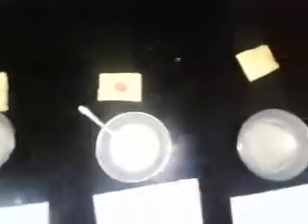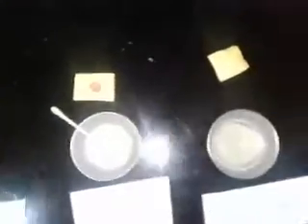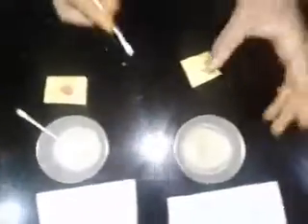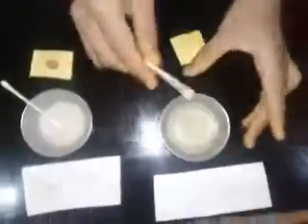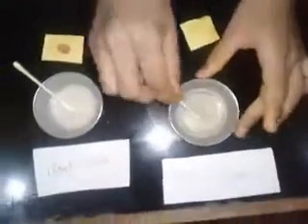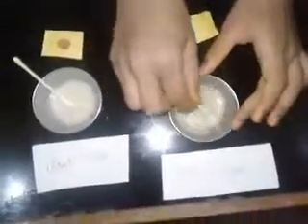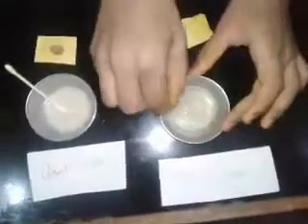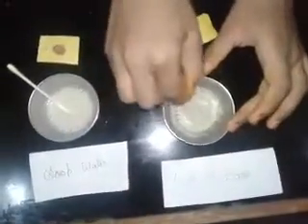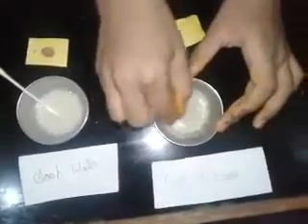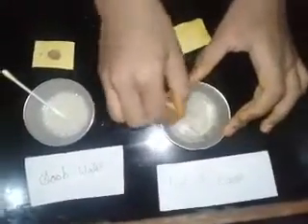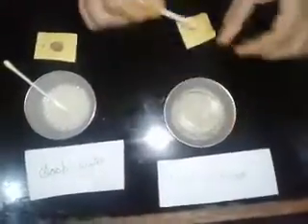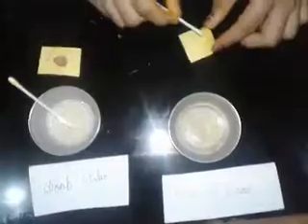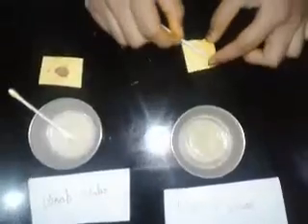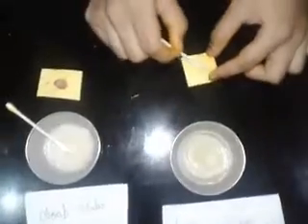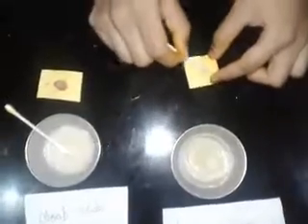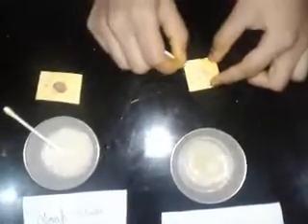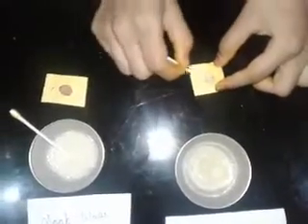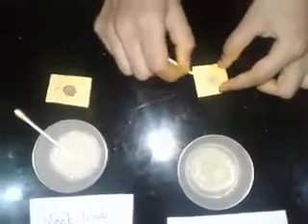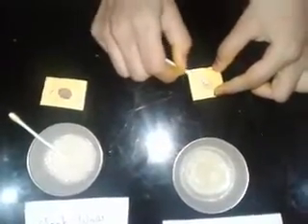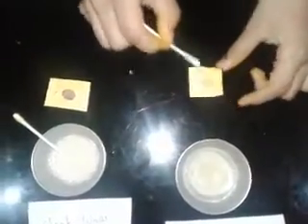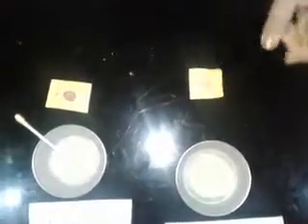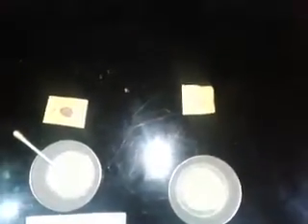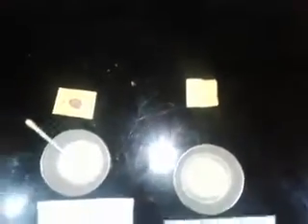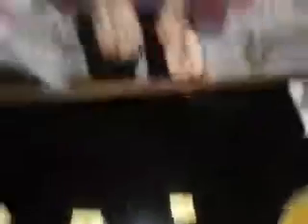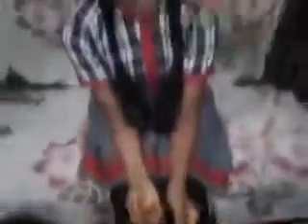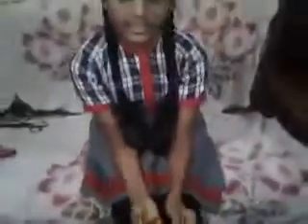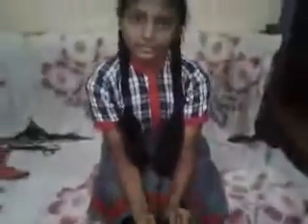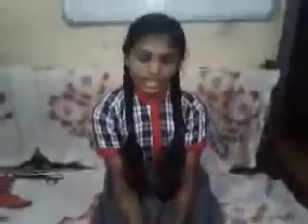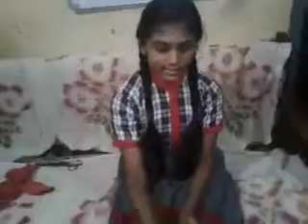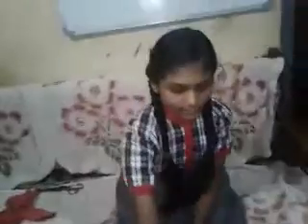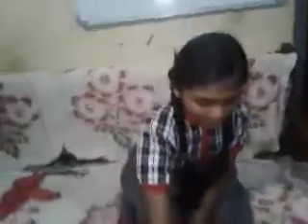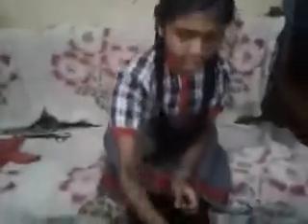We will put some acid-plus-base mixture on the third paper. It changes its color to light red.